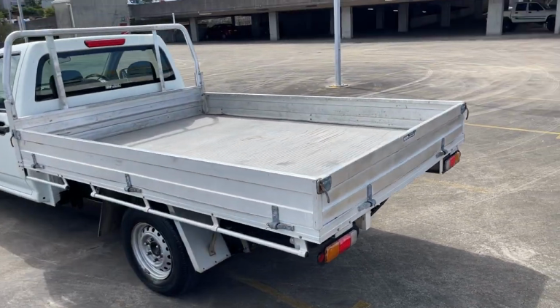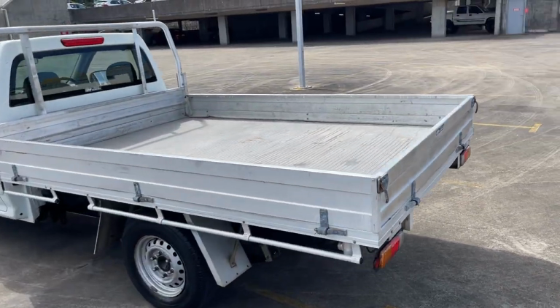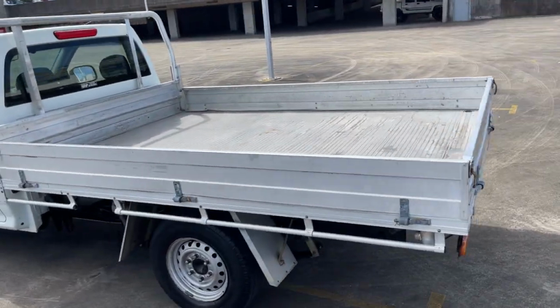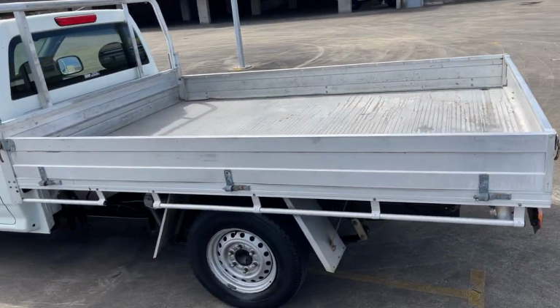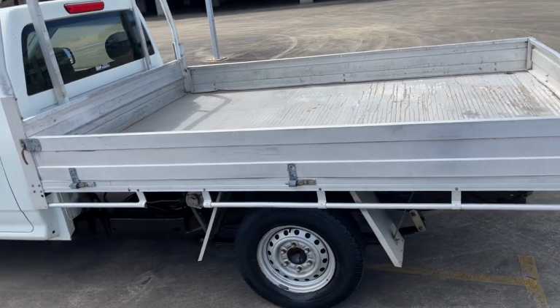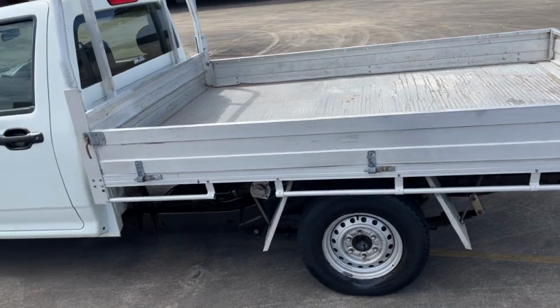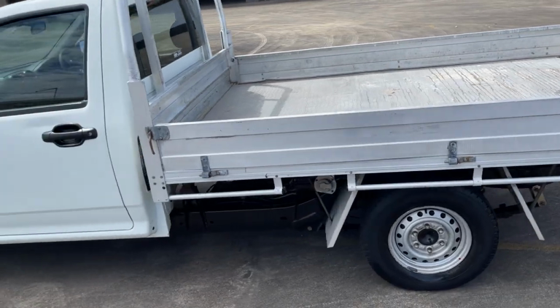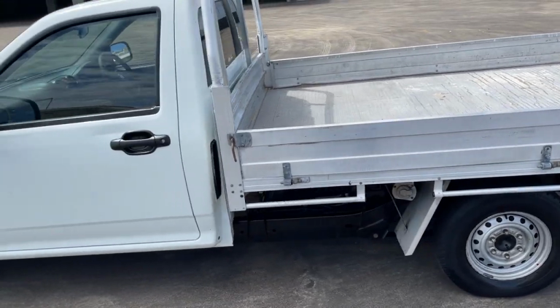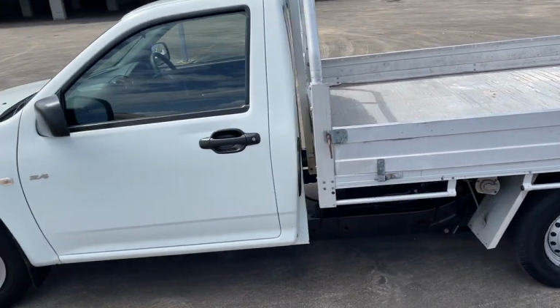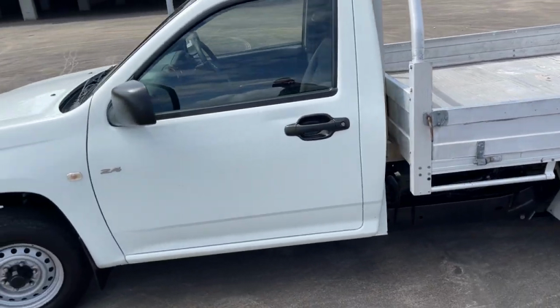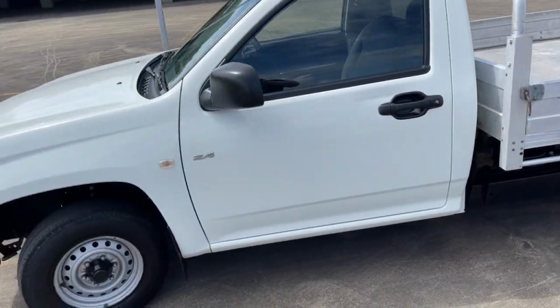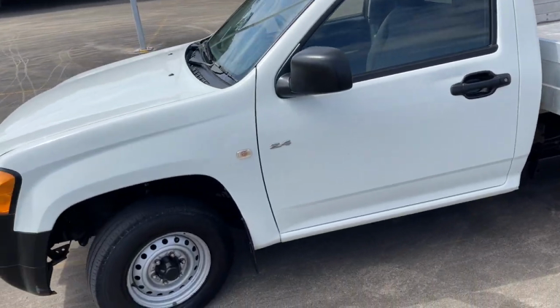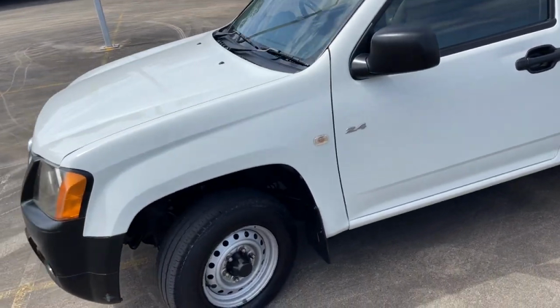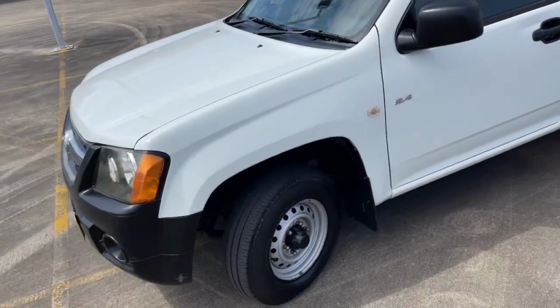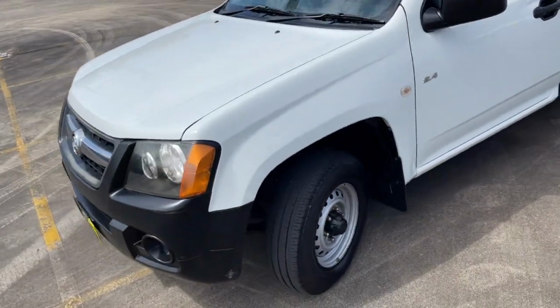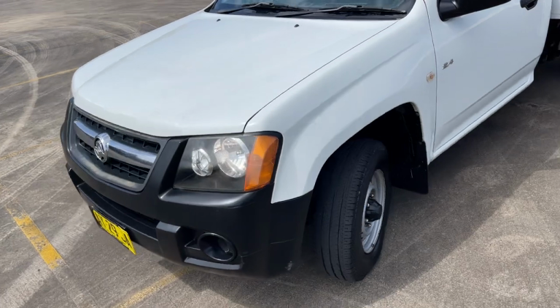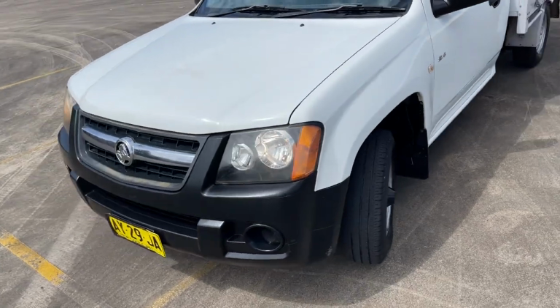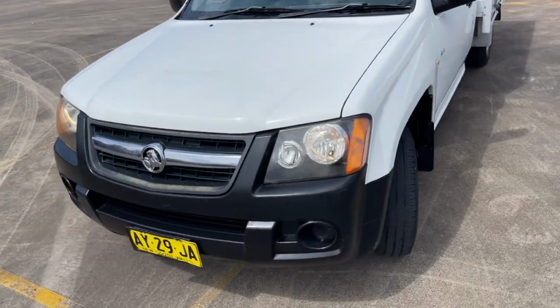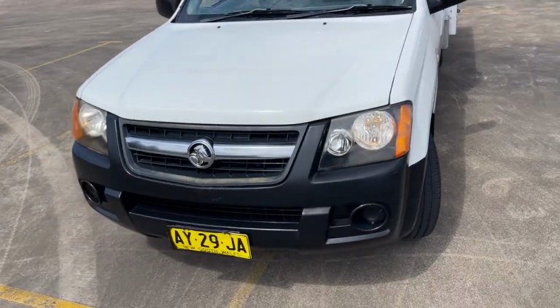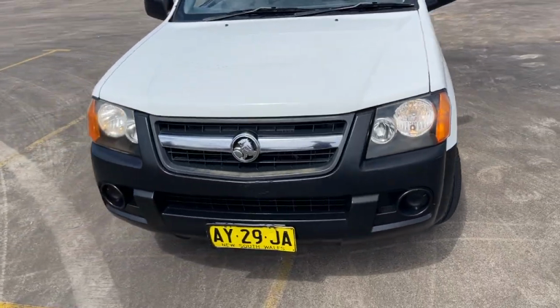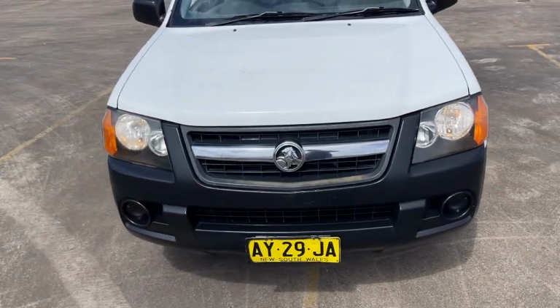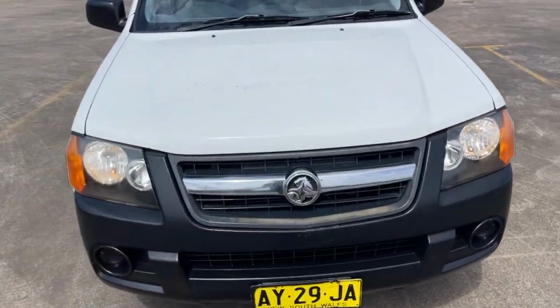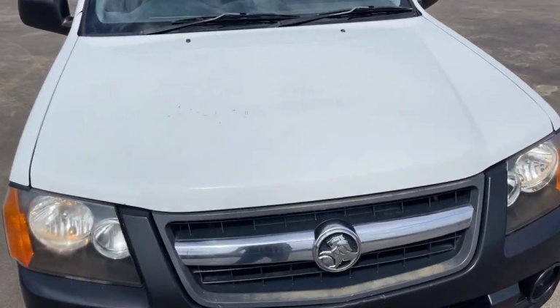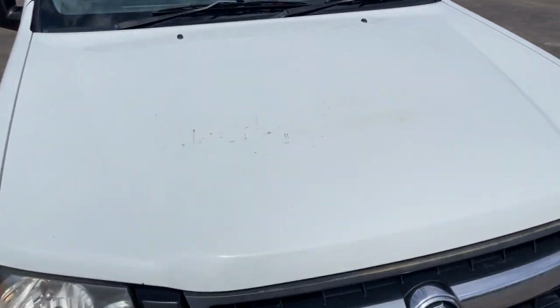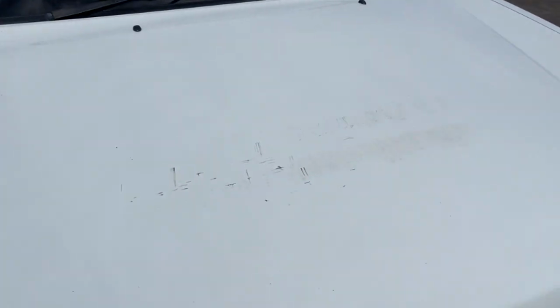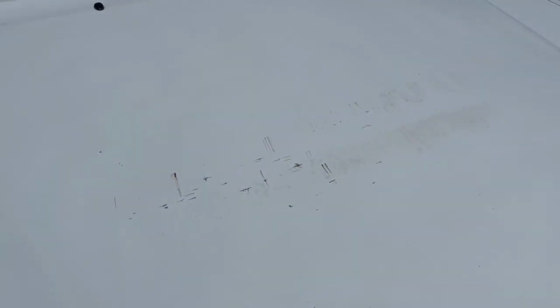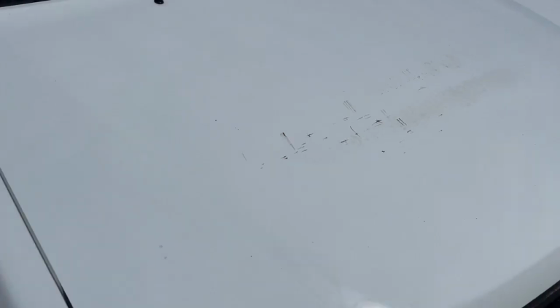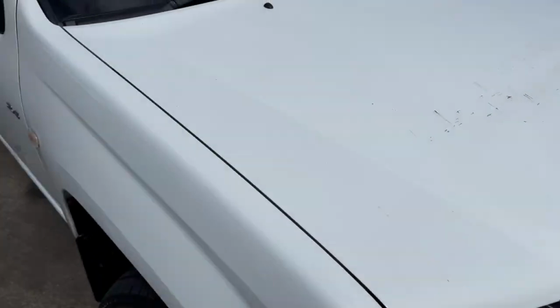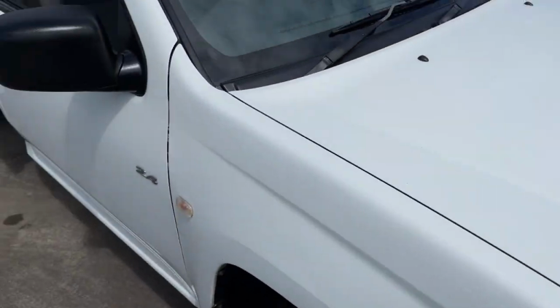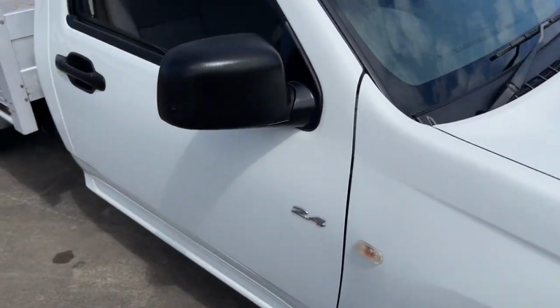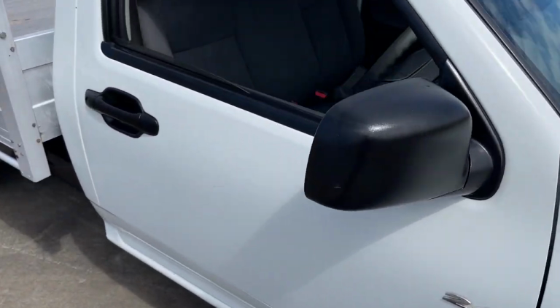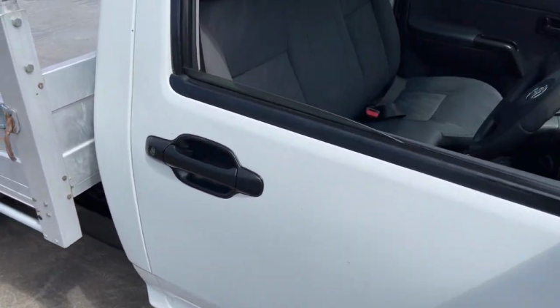The alloy tray's in good nick, got the 1 tonne rated wheels, tinted windows, air conditioning's cold, does have power steering. There are a few little scratches in the bonnet, but you know, cheap little ute.